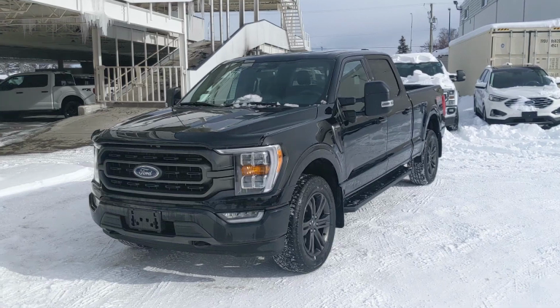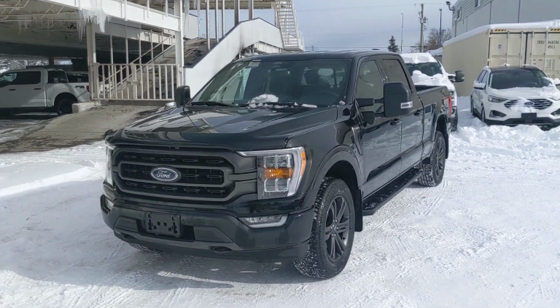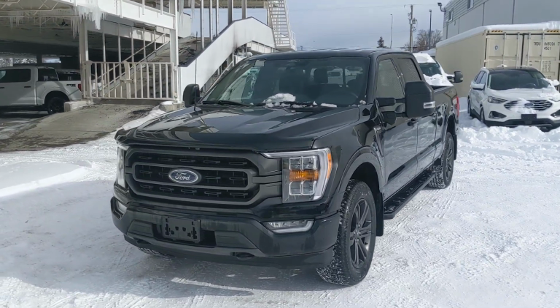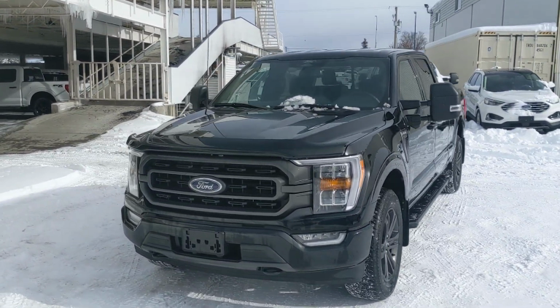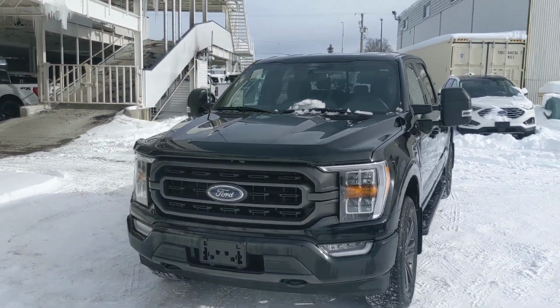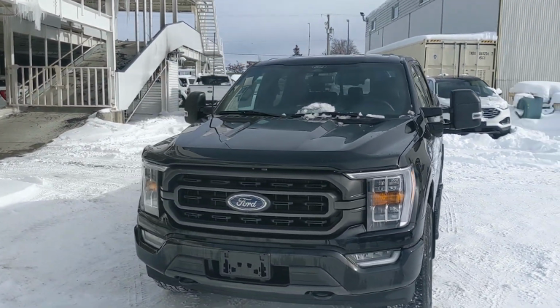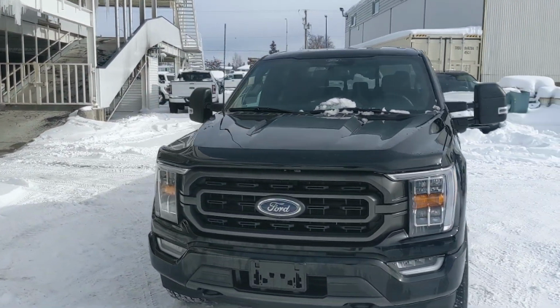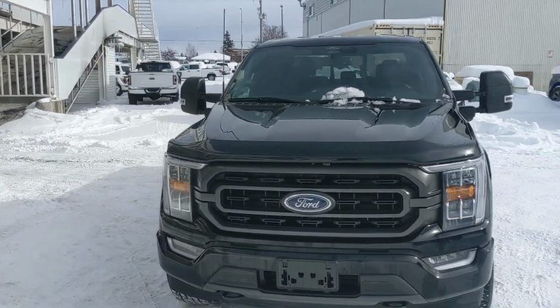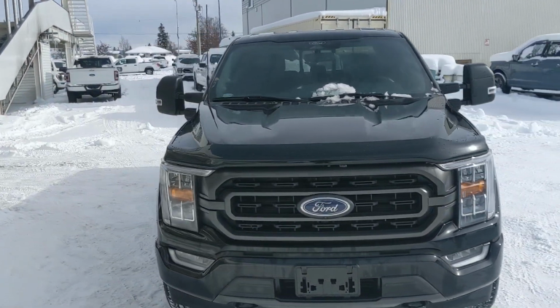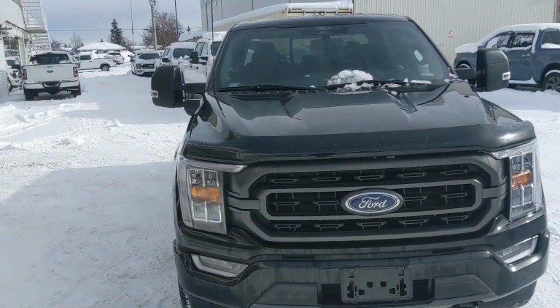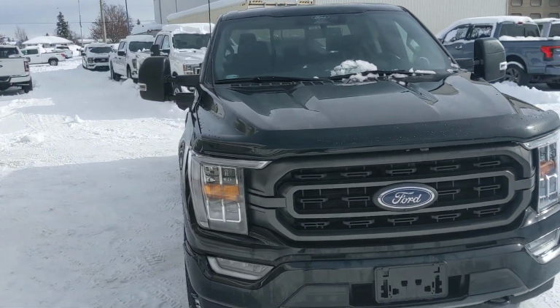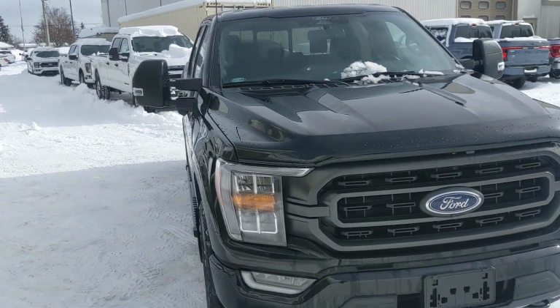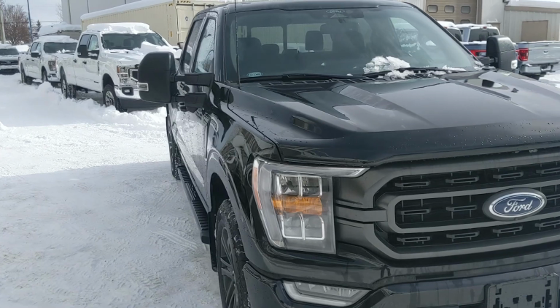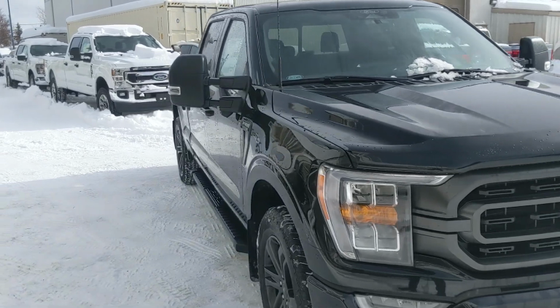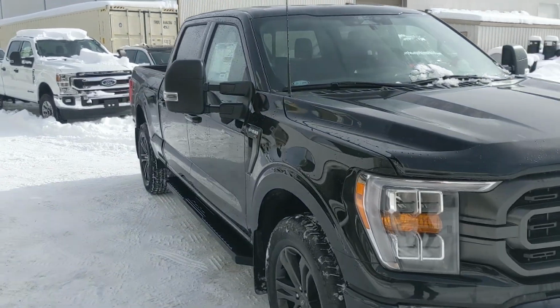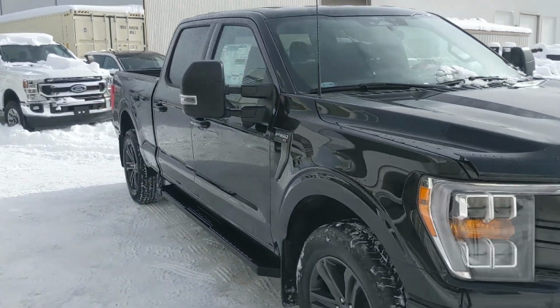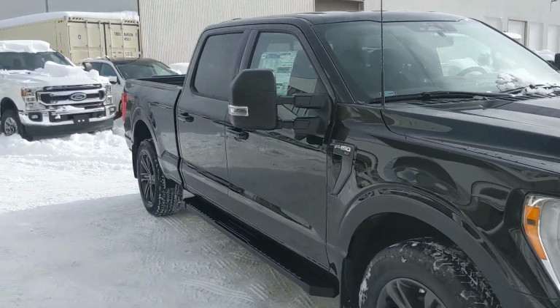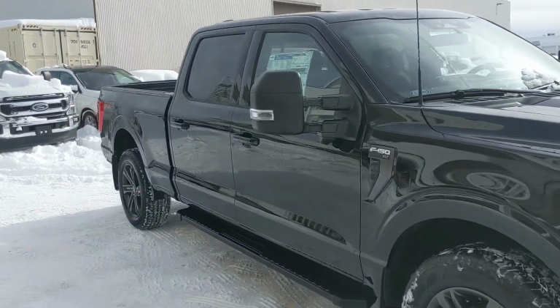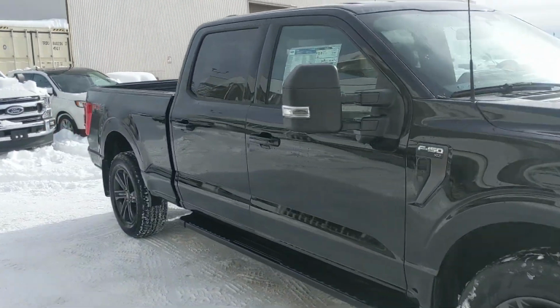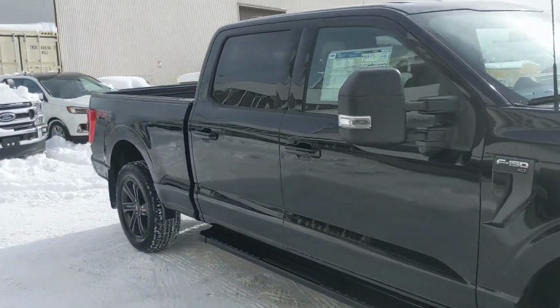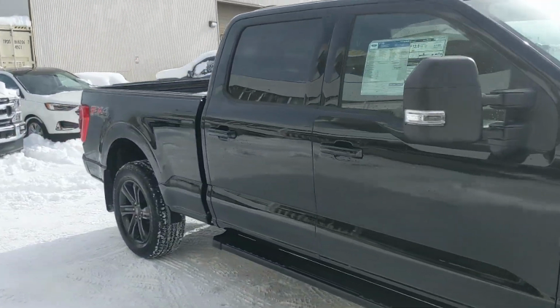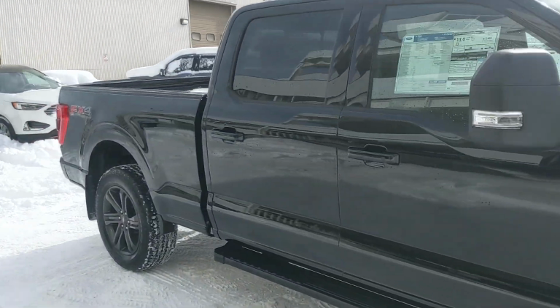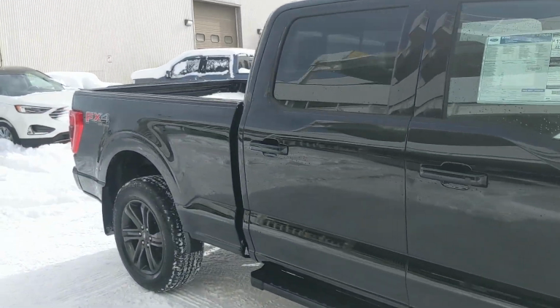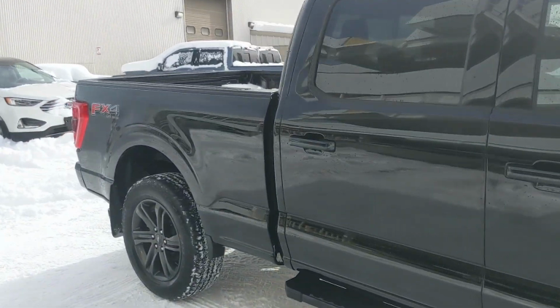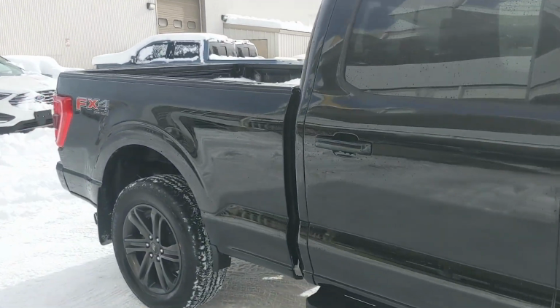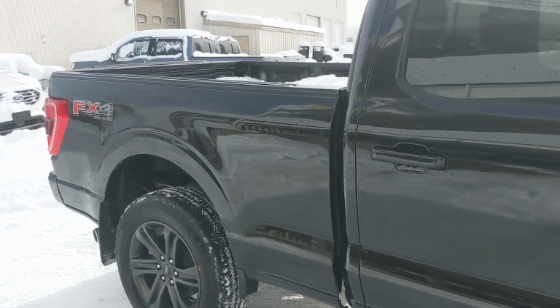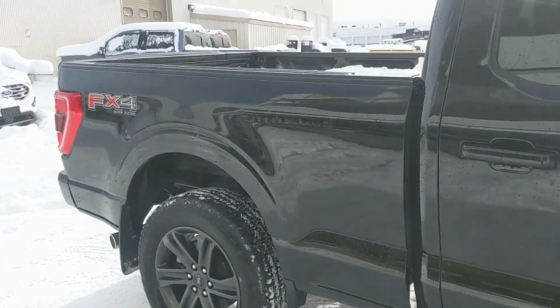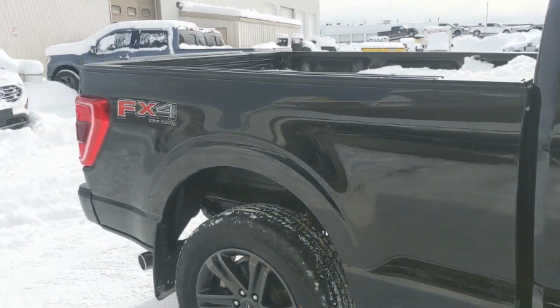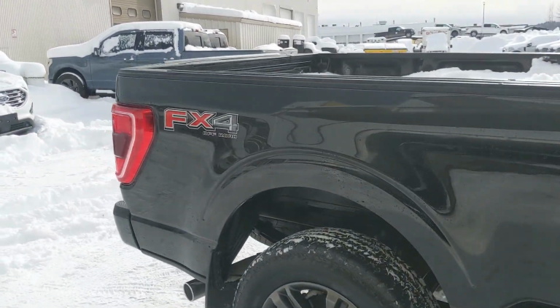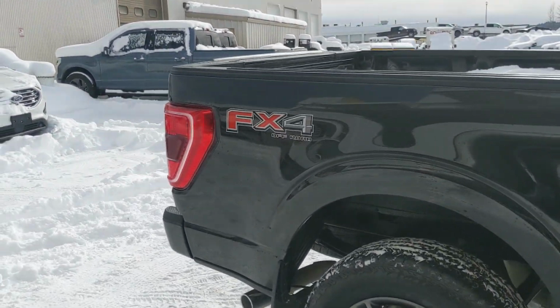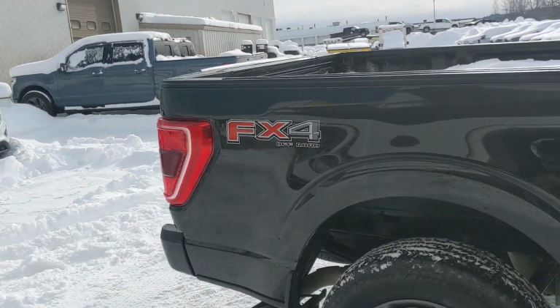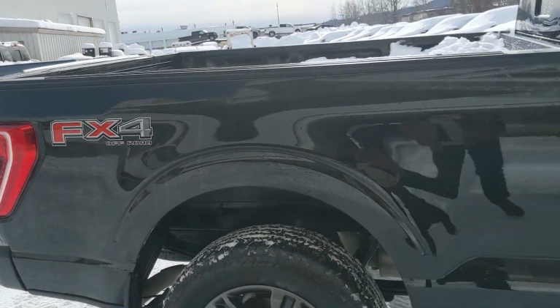Hello, this is Eric at Prince George Ford and we're taking a look at the 2022 Ford F-150 in an XLT trim, powered by a 3.5 liter V6 EcoBoost engine providing you with excellent power for towing, hauling and 4x4ing with some great fuel efficiency.